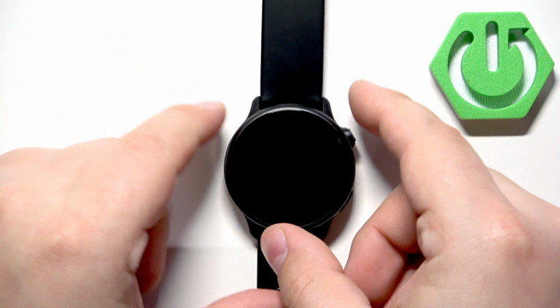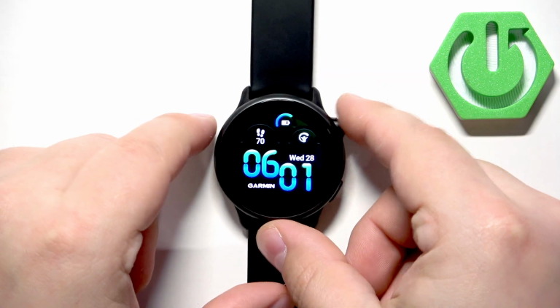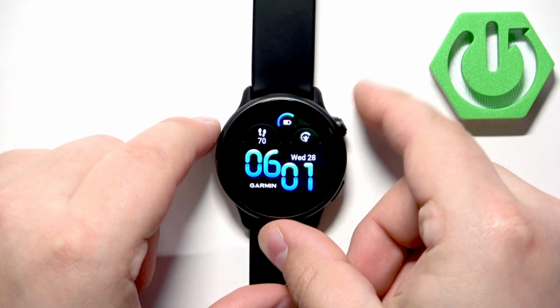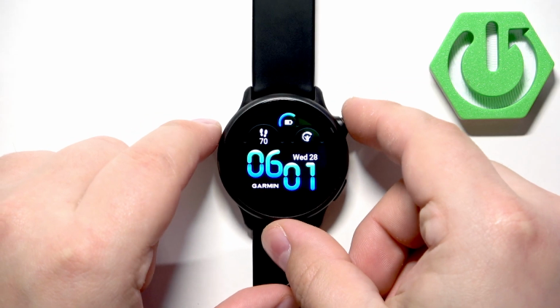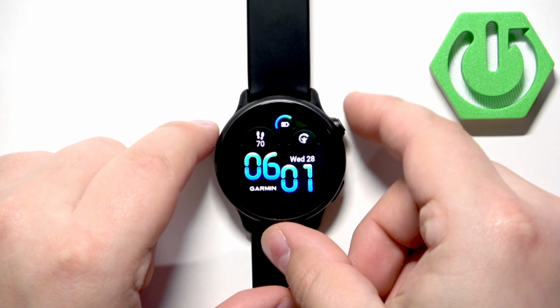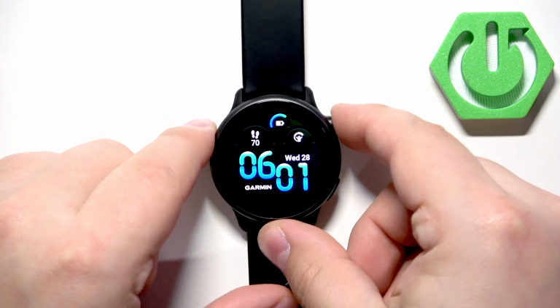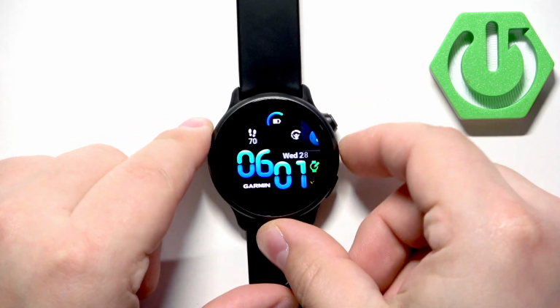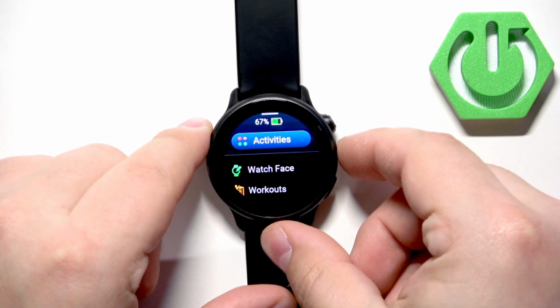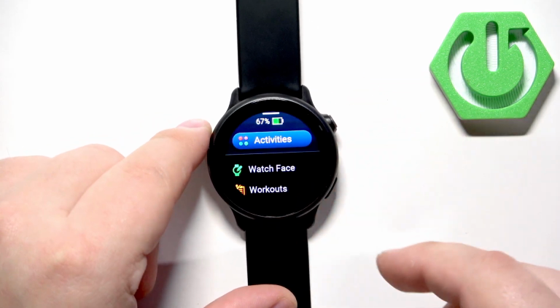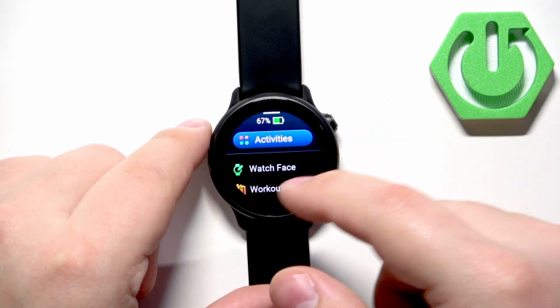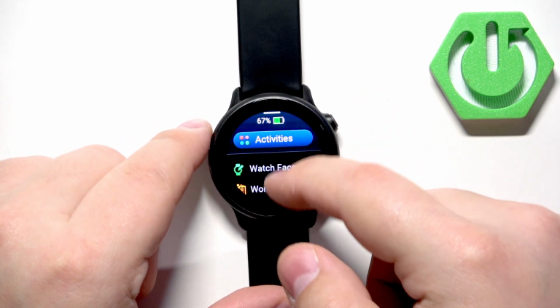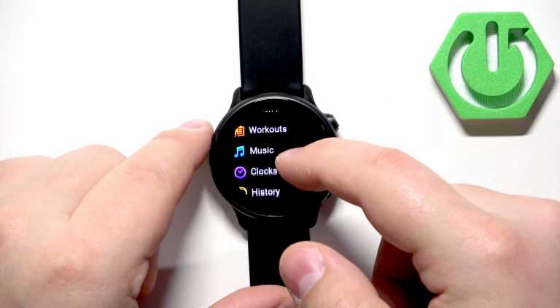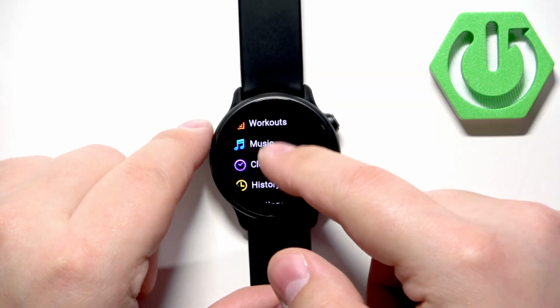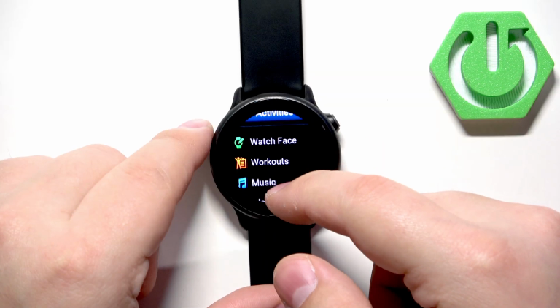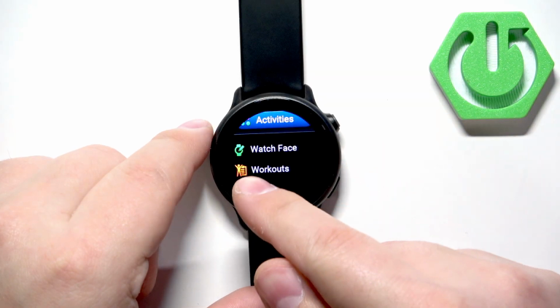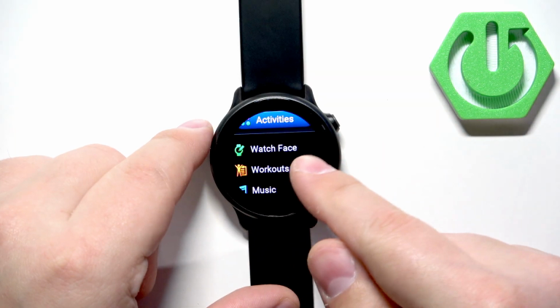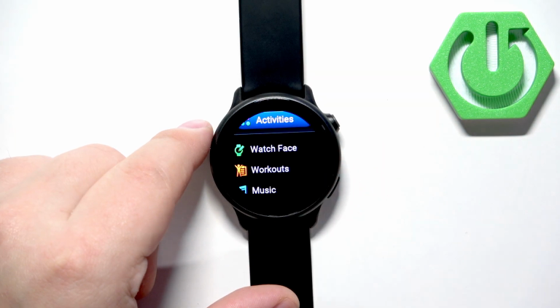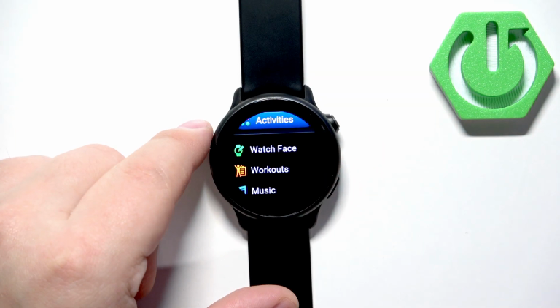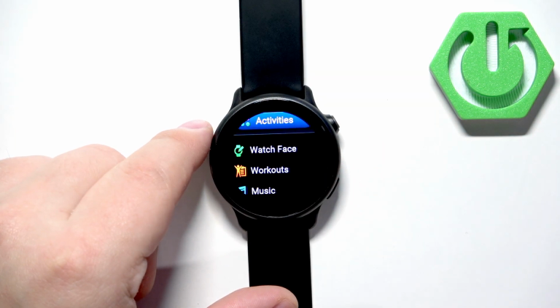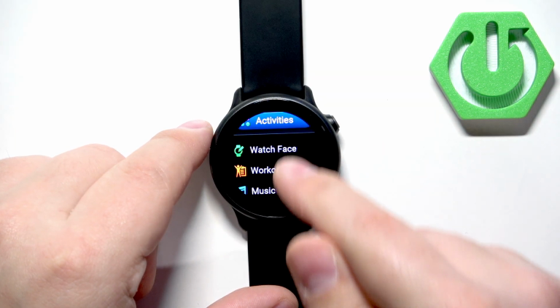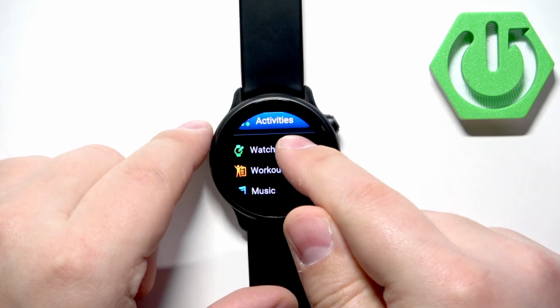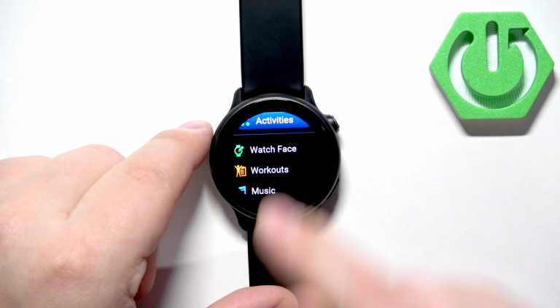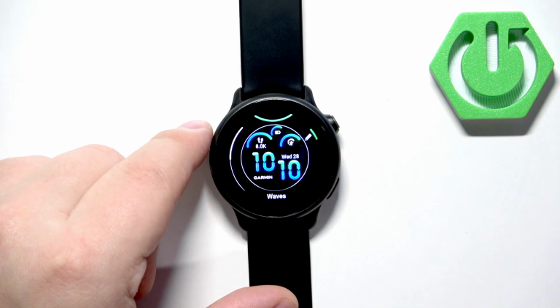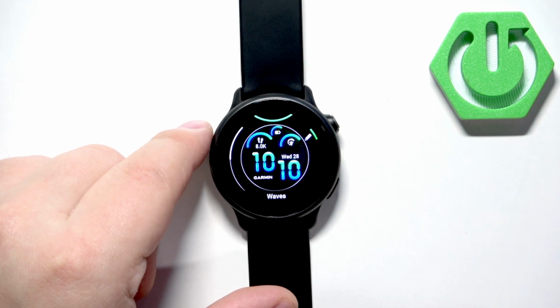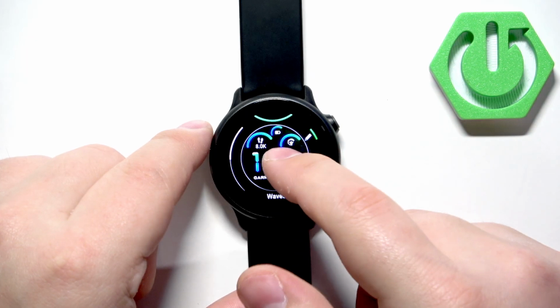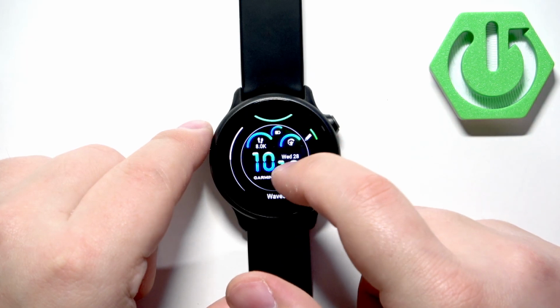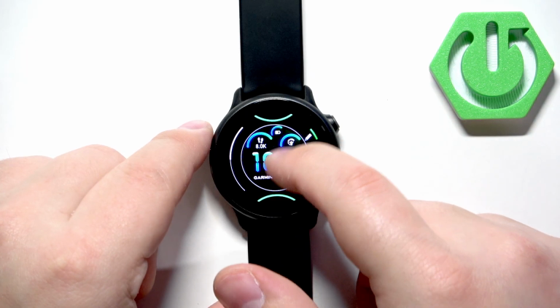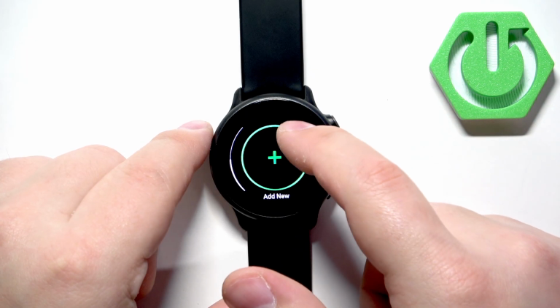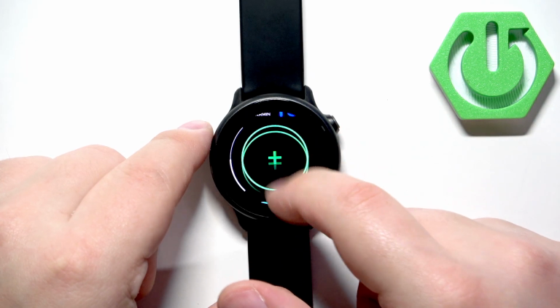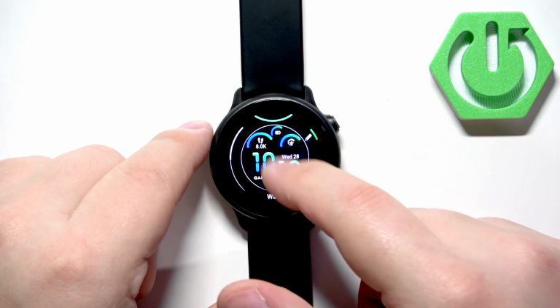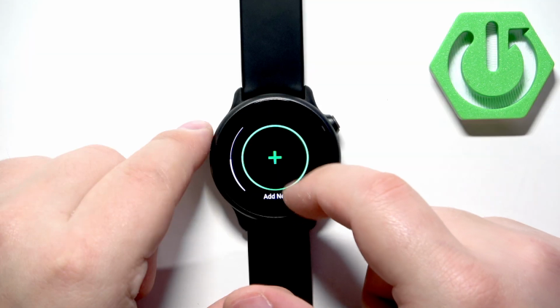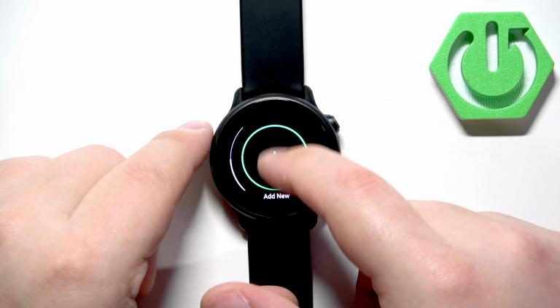Once the menu opens, scroll down and look for the option called Watch Face. Once you find it, tap on it. It will open the watch face menu, and here you can scroll up and down through the list of watch faces.